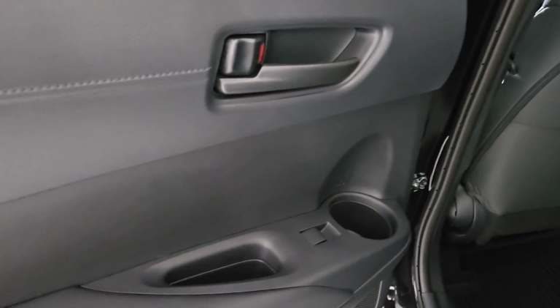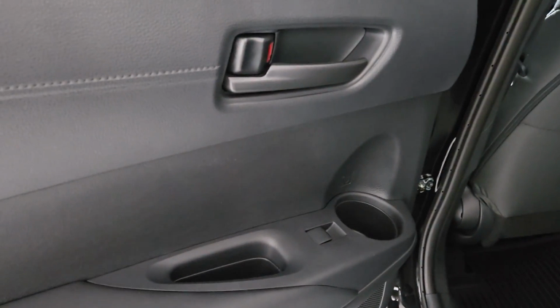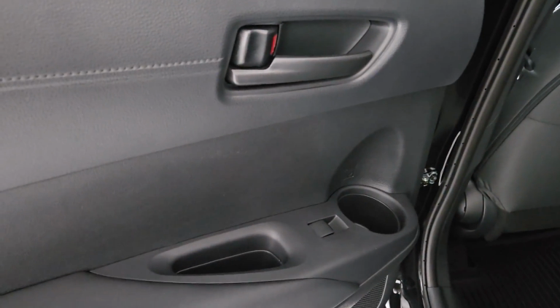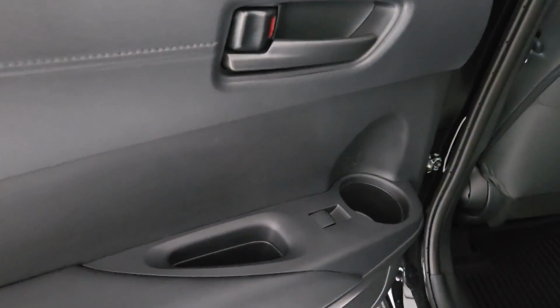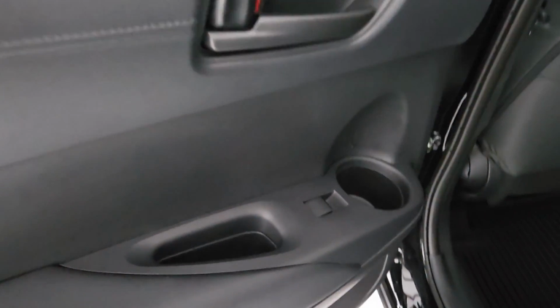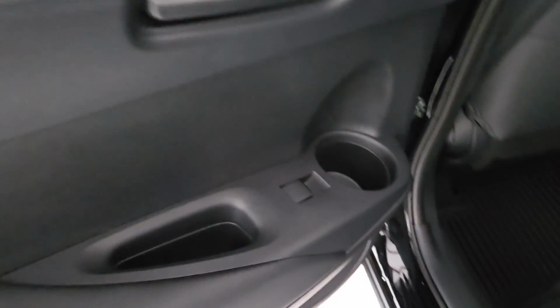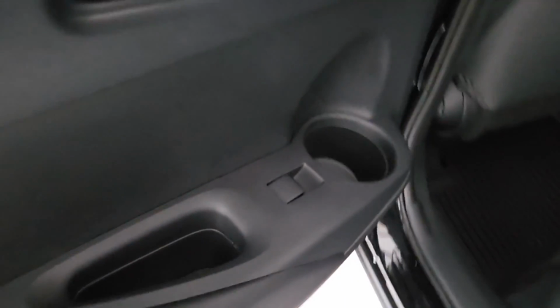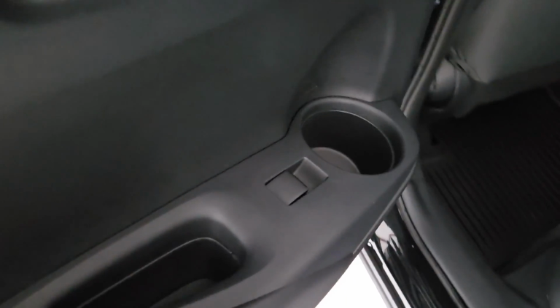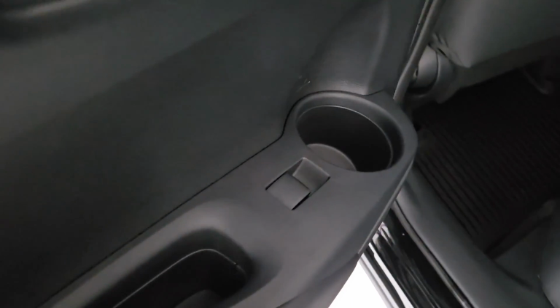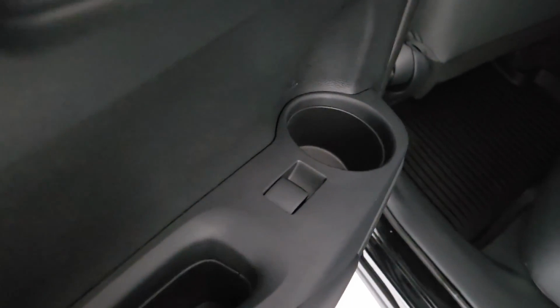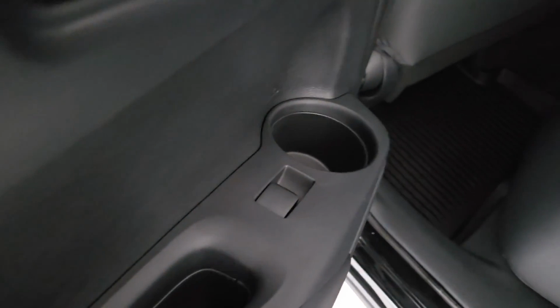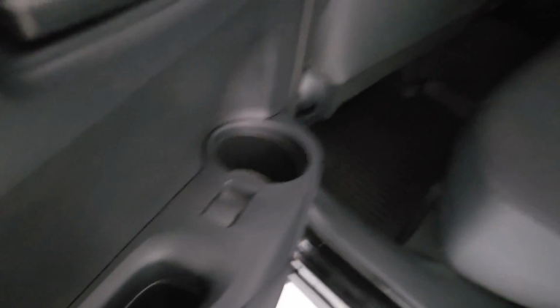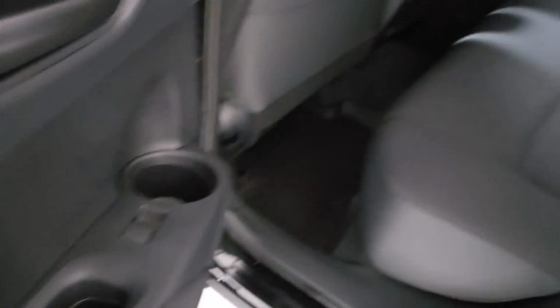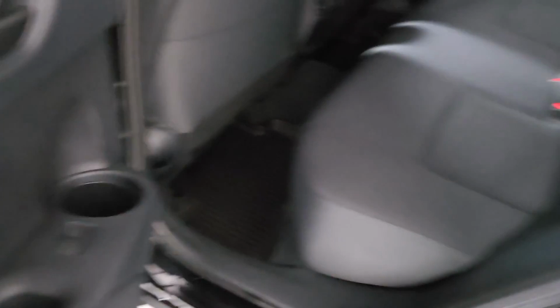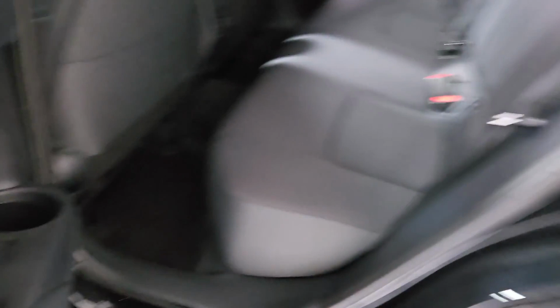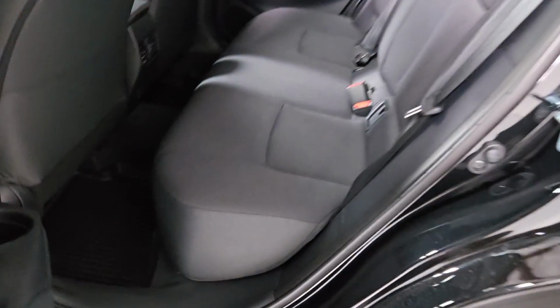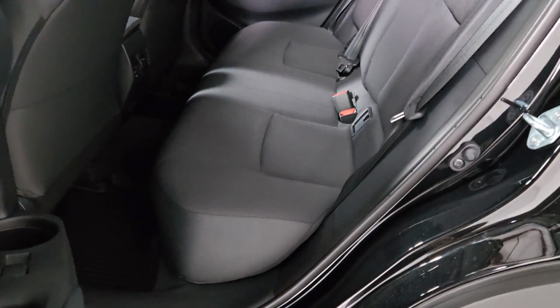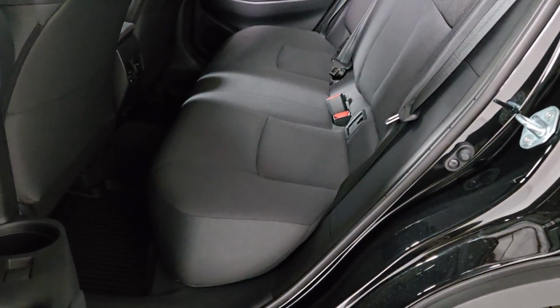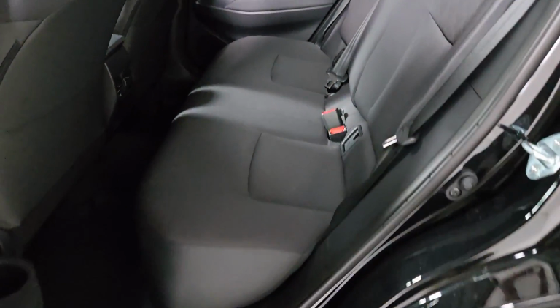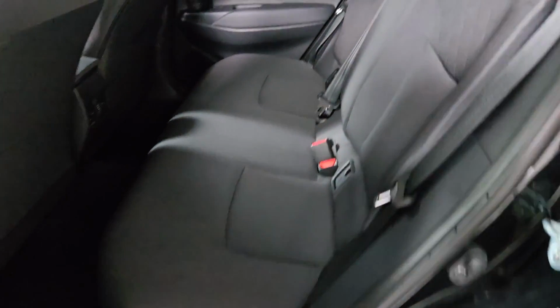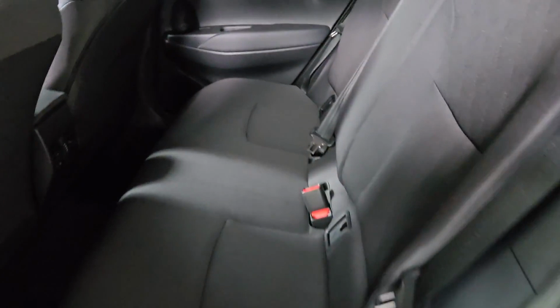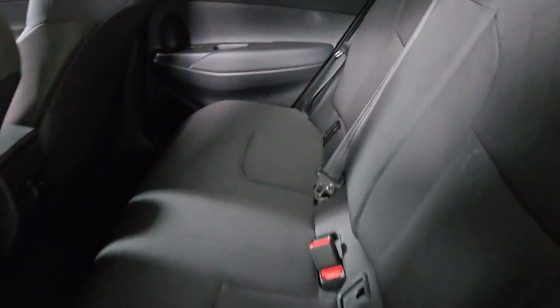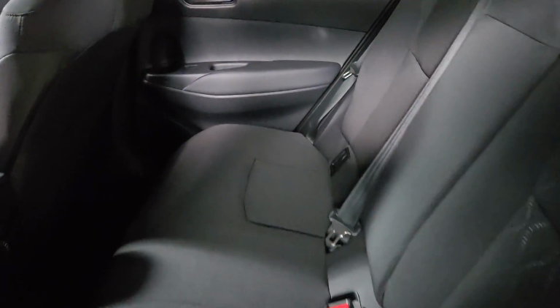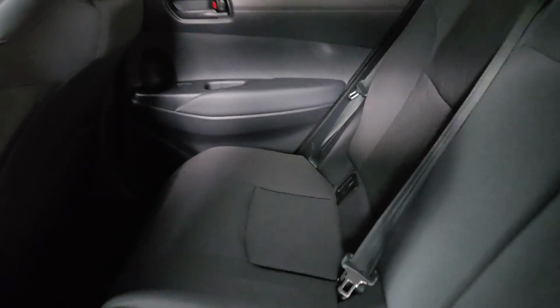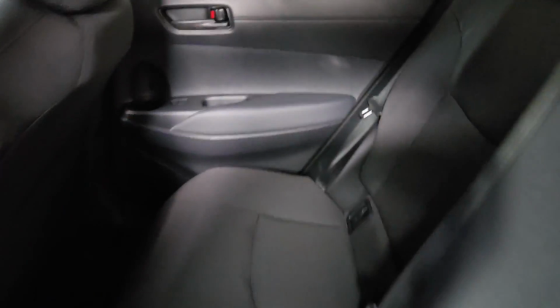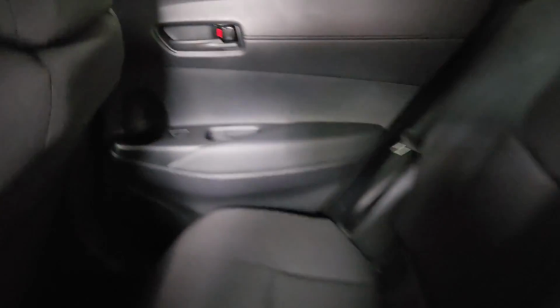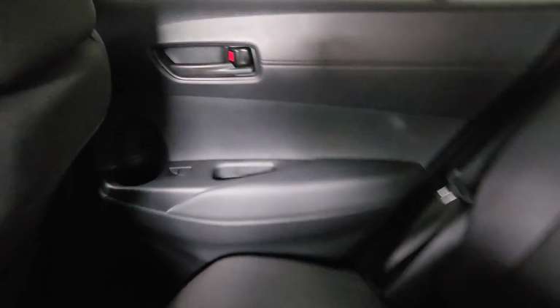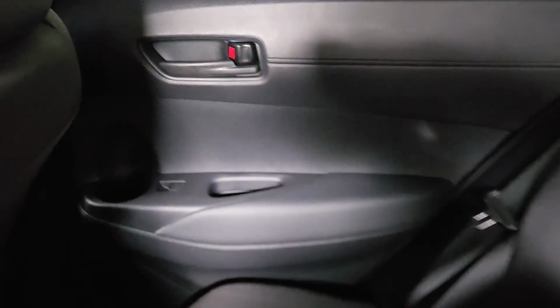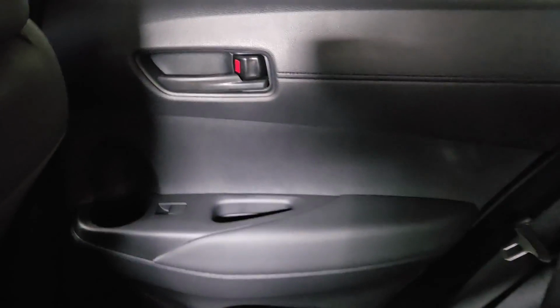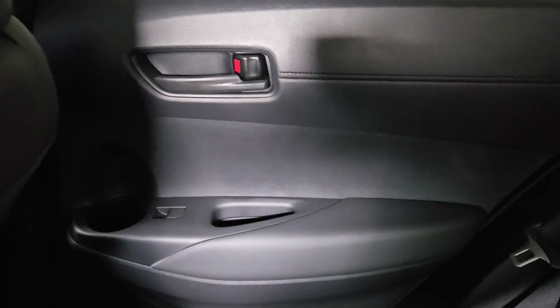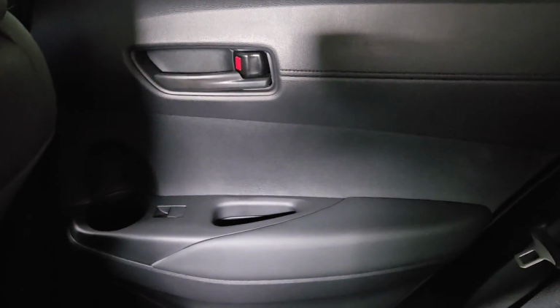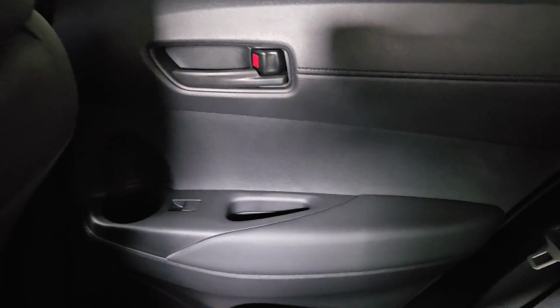You don't have to give up comfort to get efficiency. Get the best of both worlds in this well-equipped Corolla Cross. Our team will give you an outstanding test drive experience. Stop in today.